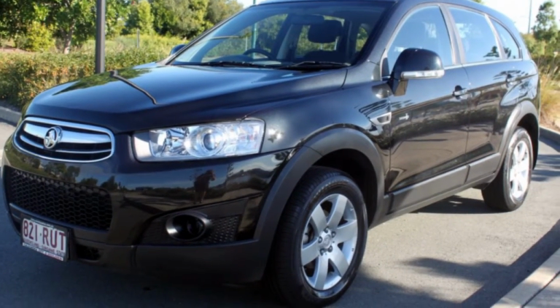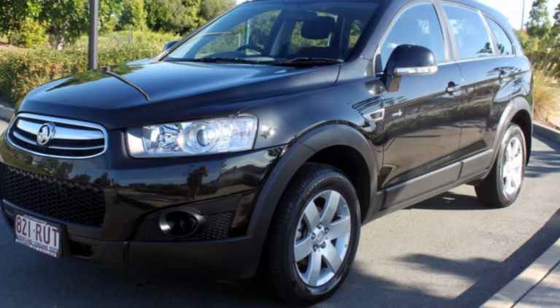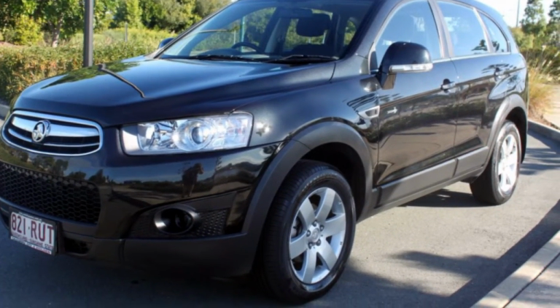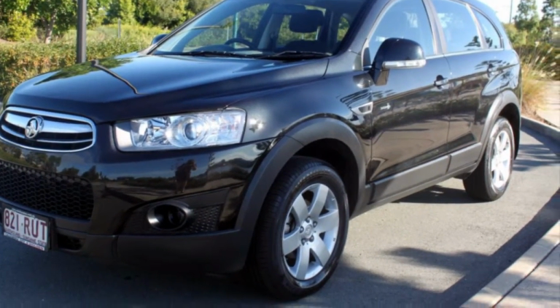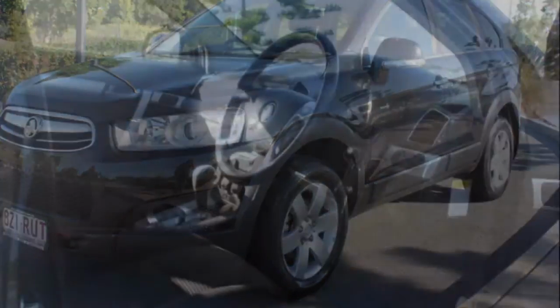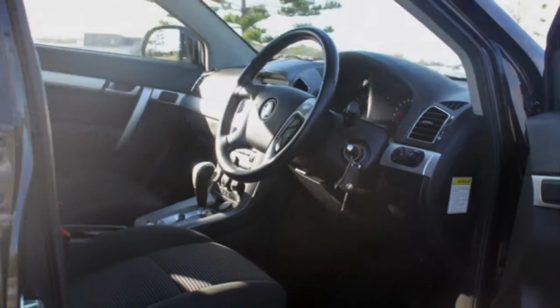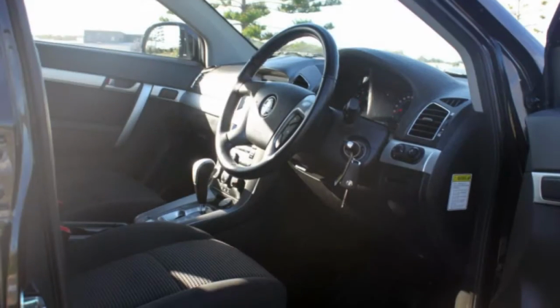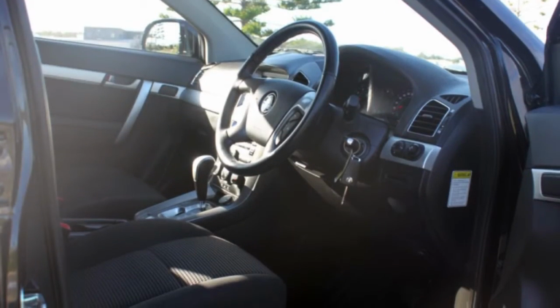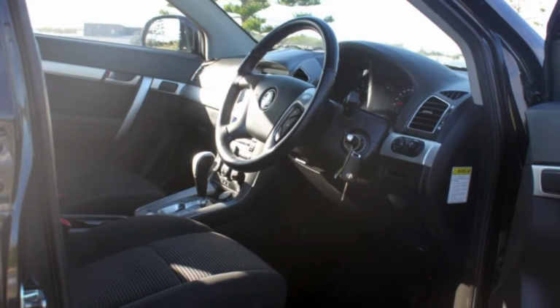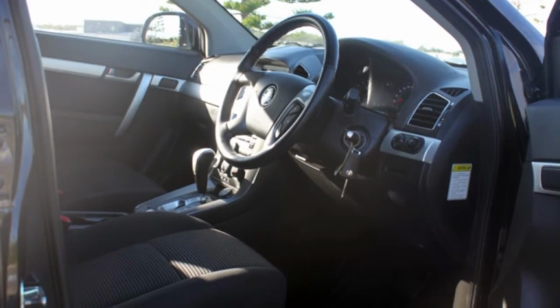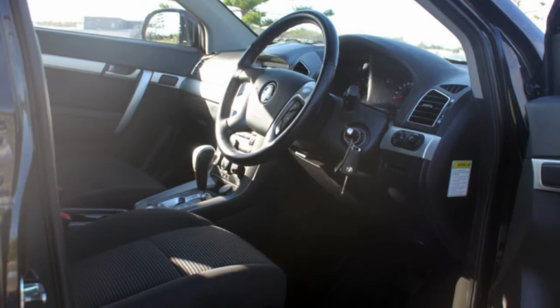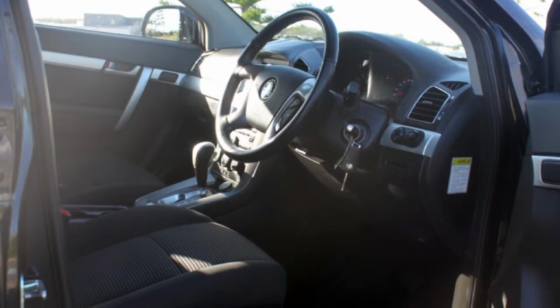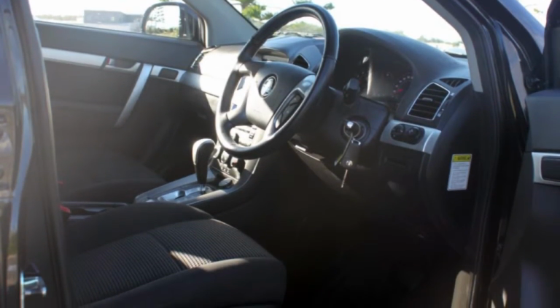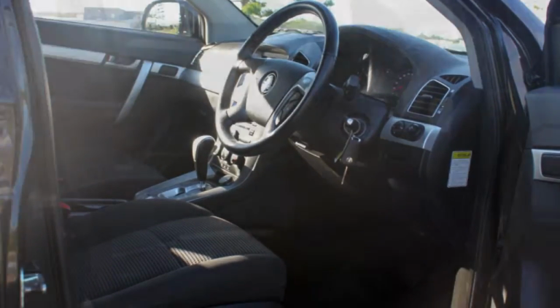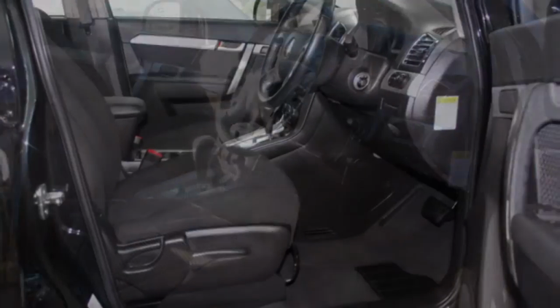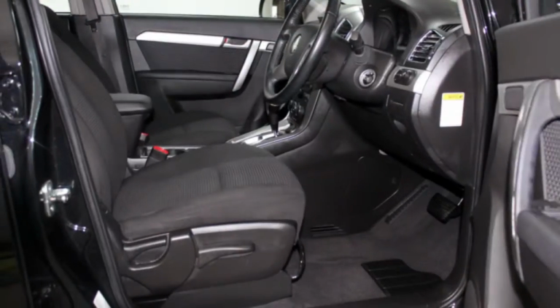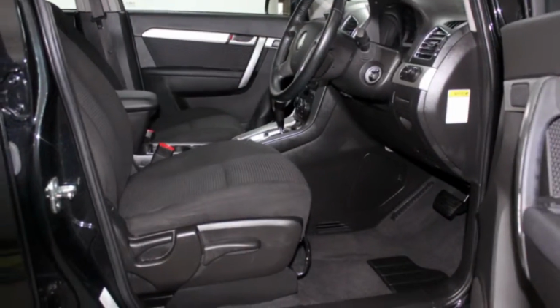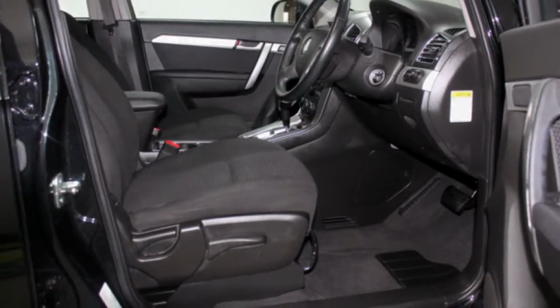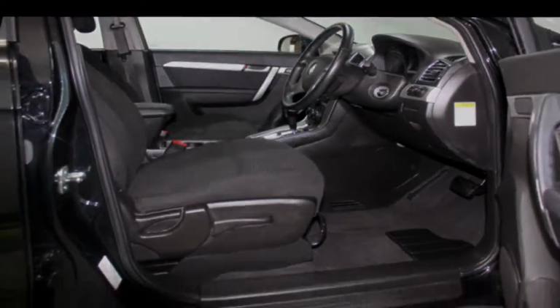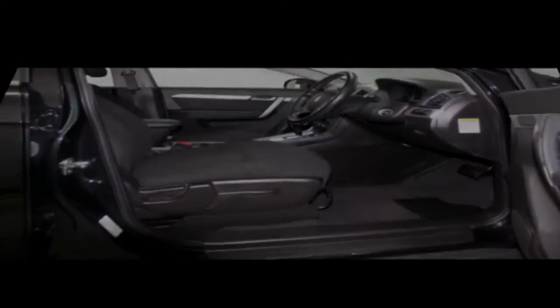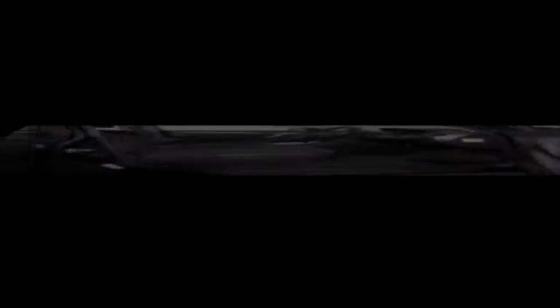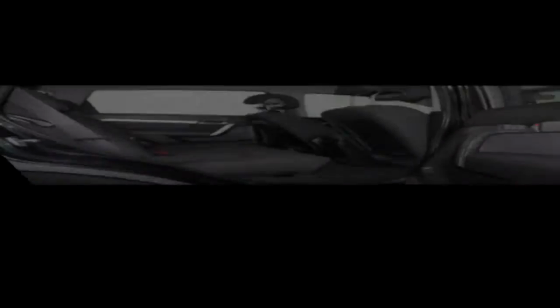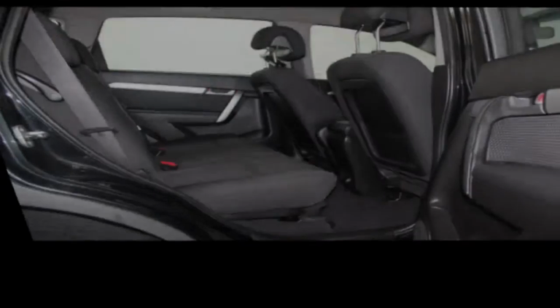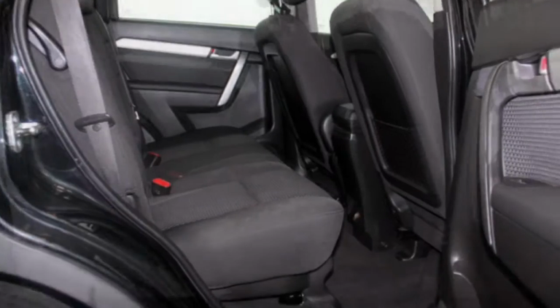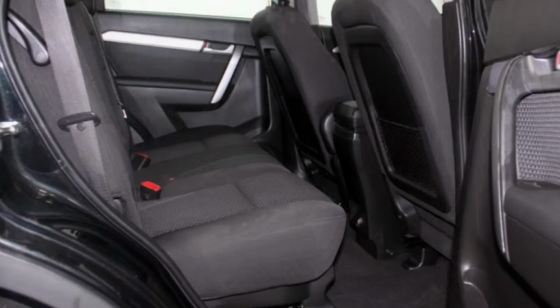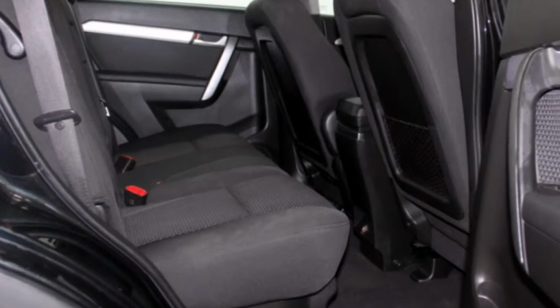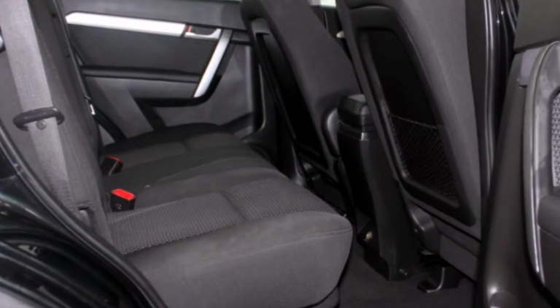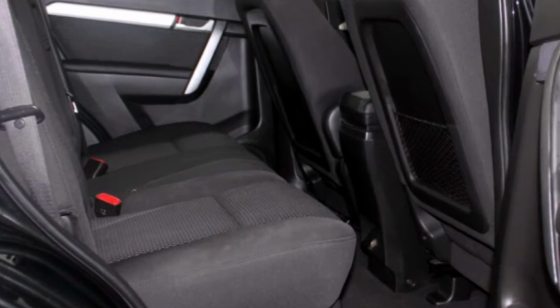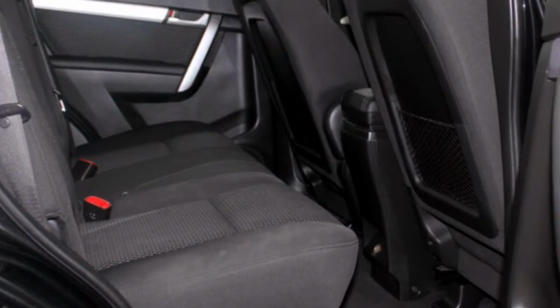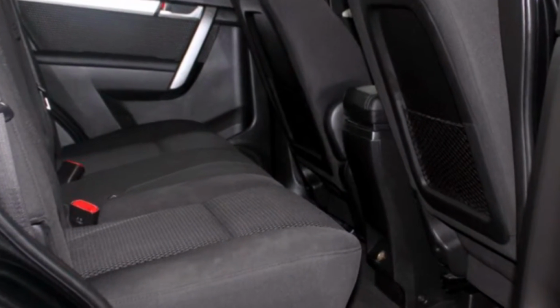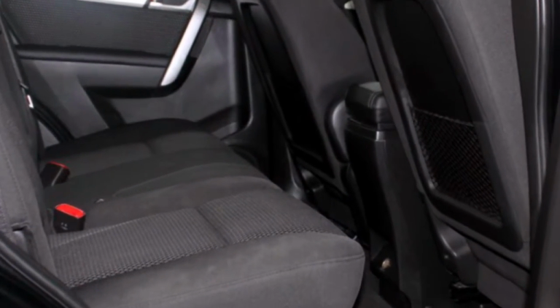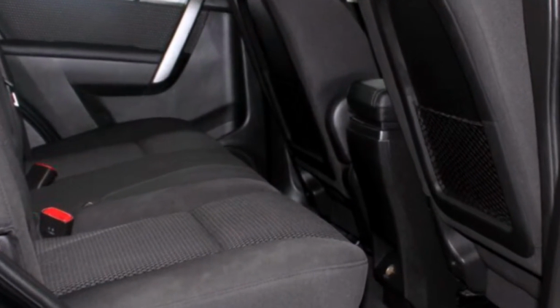Remote central locking, cruise control, alloy wheels, power steering, air conditioning, a CD player and more. If you're looking for a first rate vehicle,